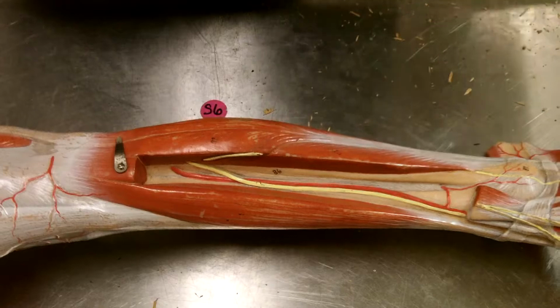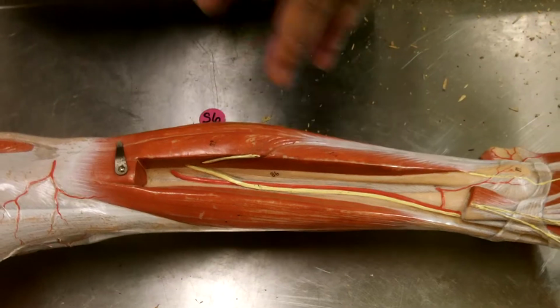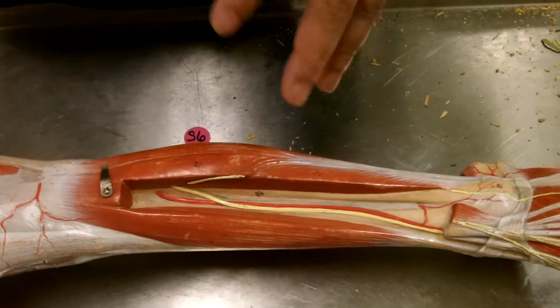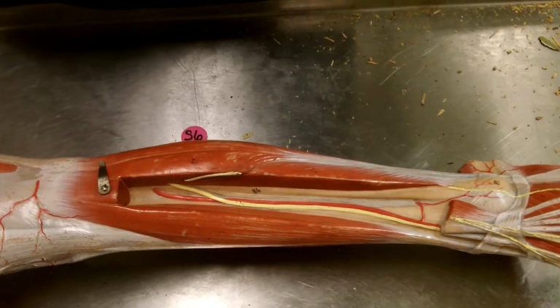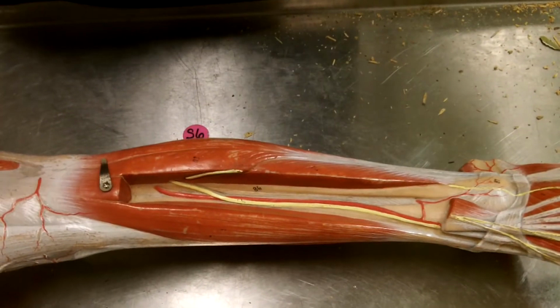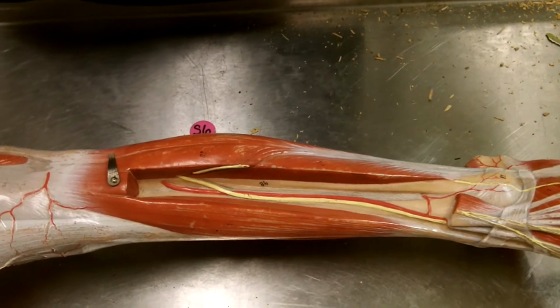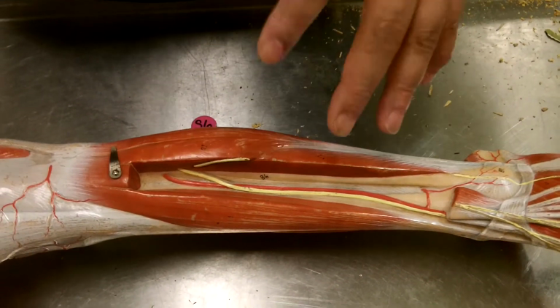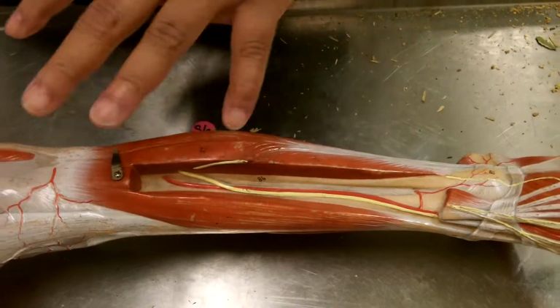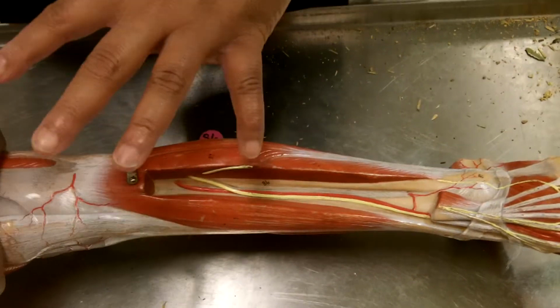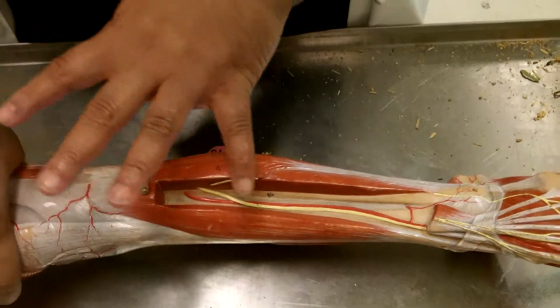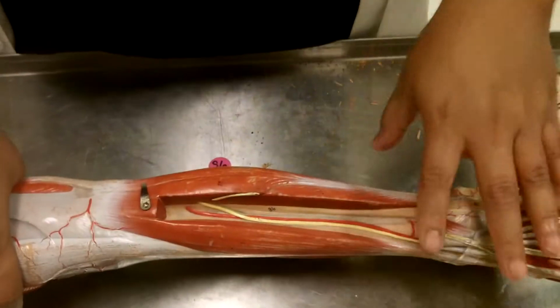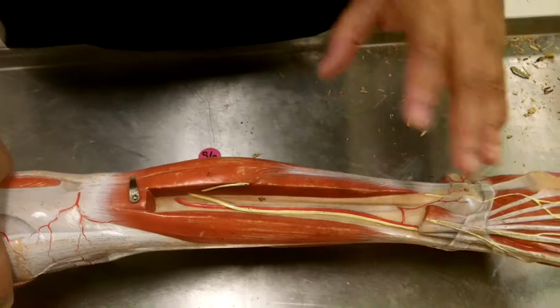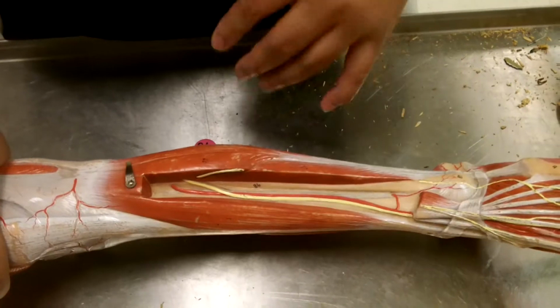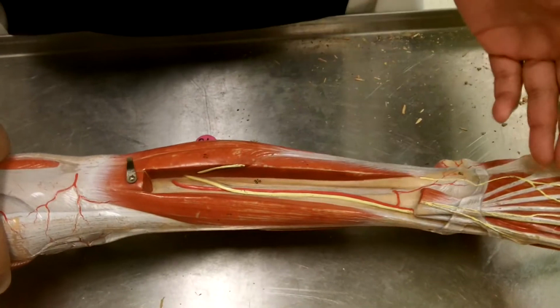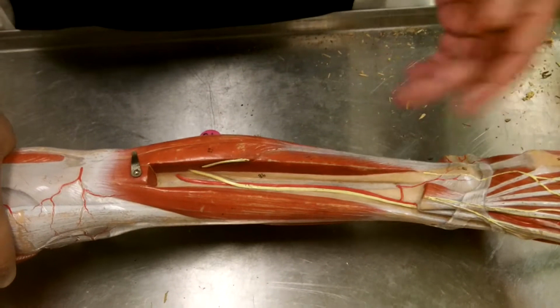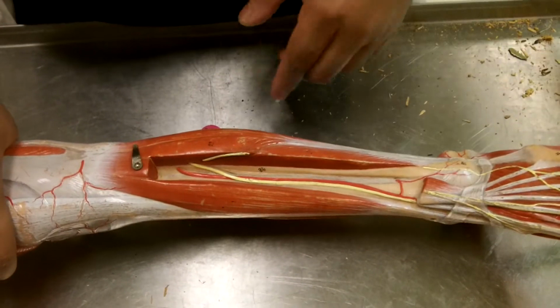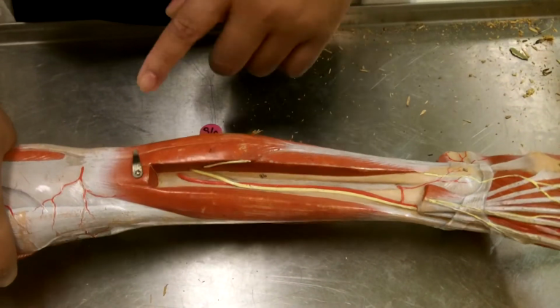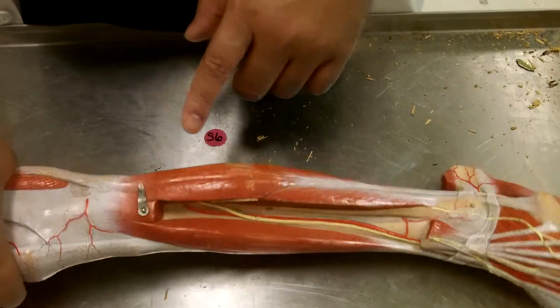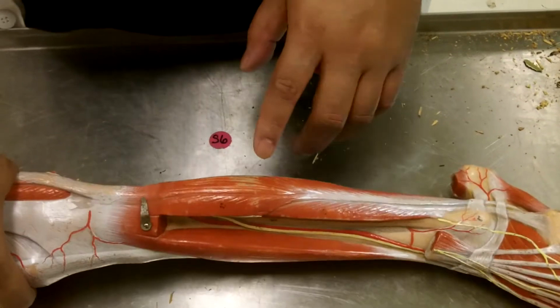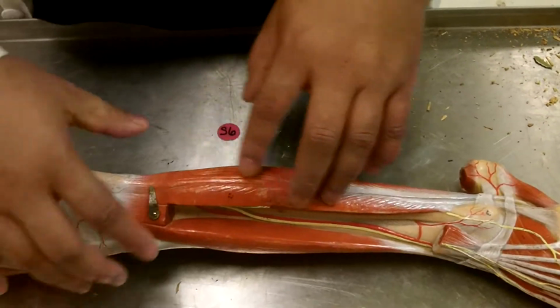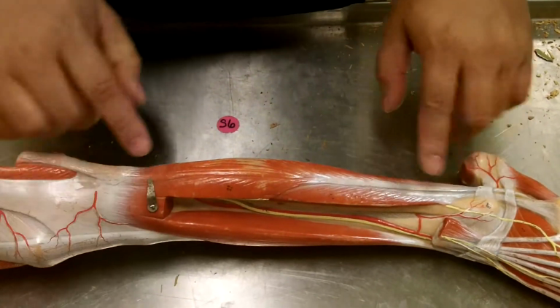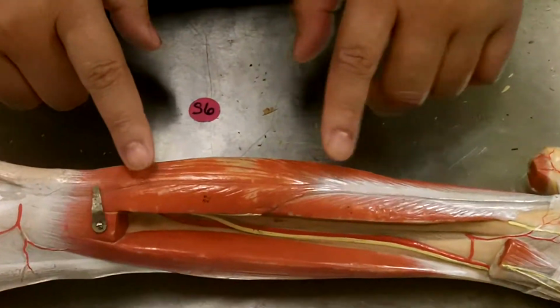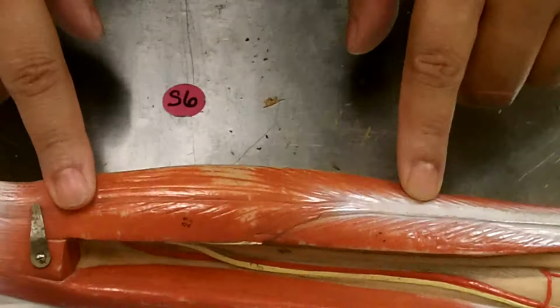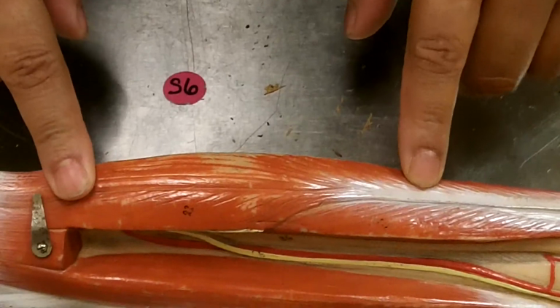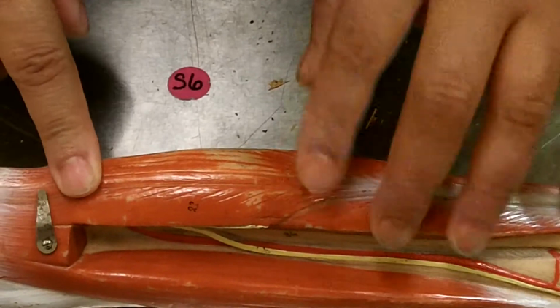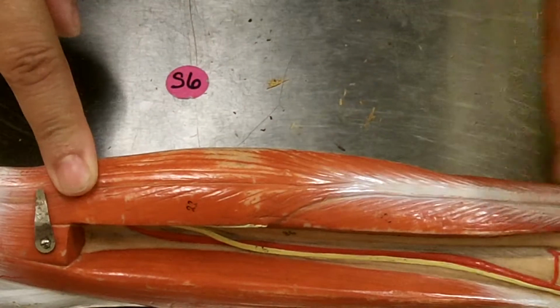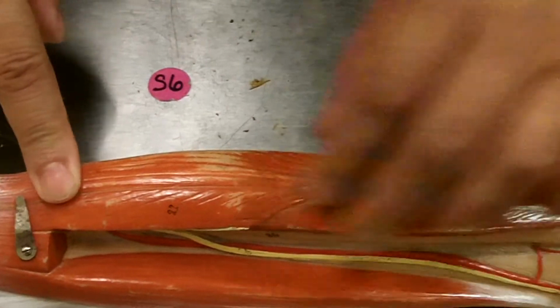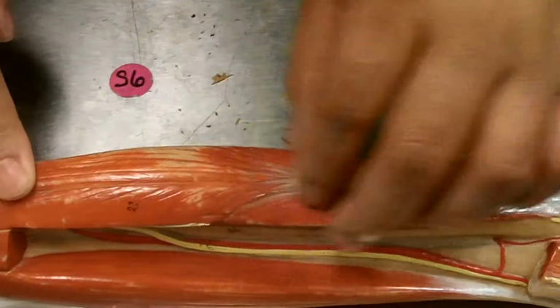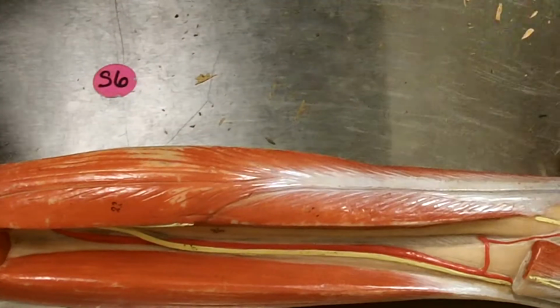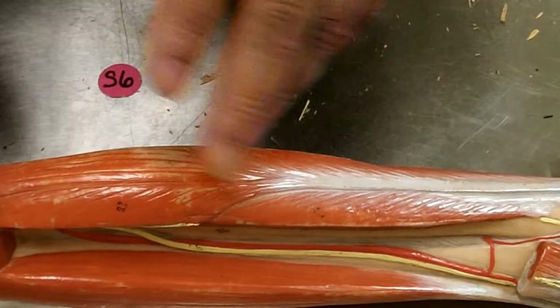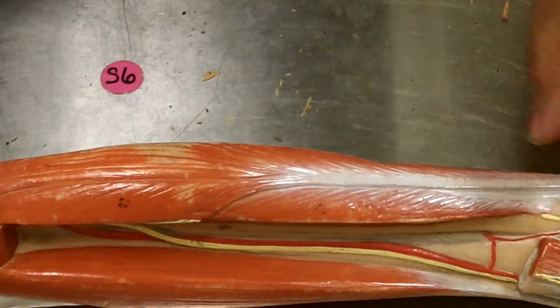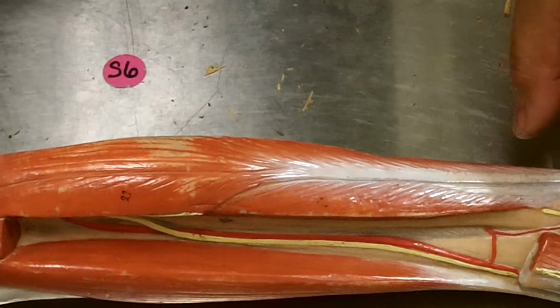We're looking at the muscles of the lower extremity, basically the lower portion leading into the foot. We'll start off laterally. You'll see that there are two muscles here that you can visibly see laterally running along the fibula.